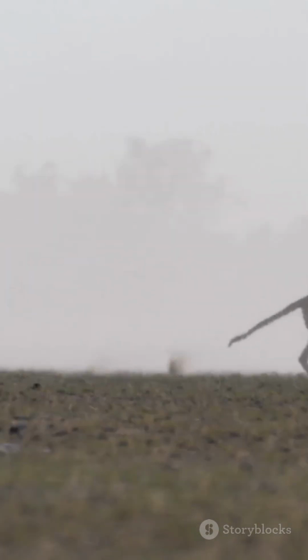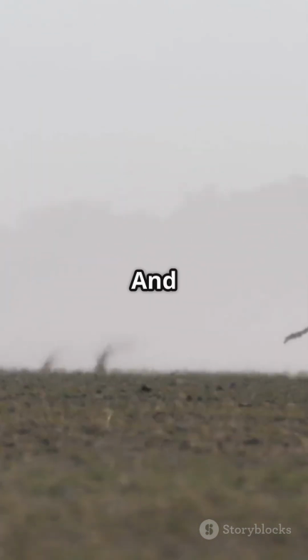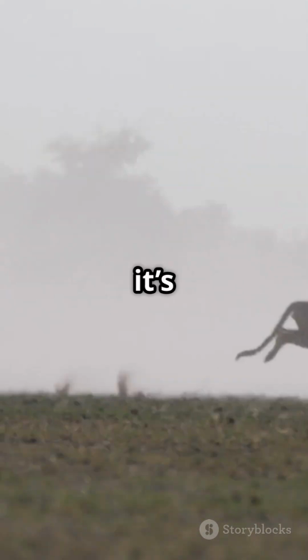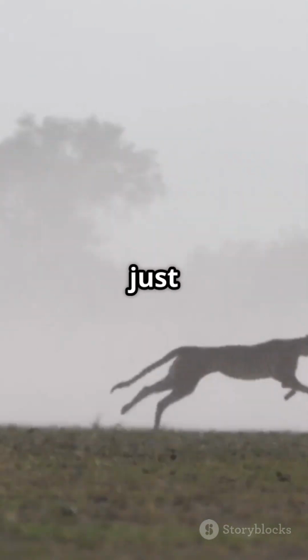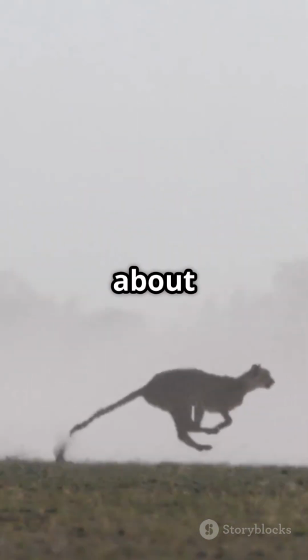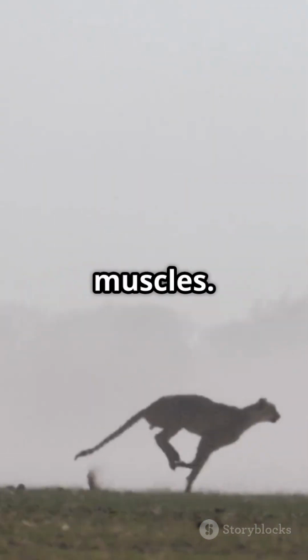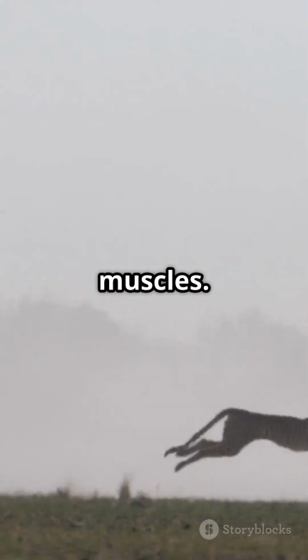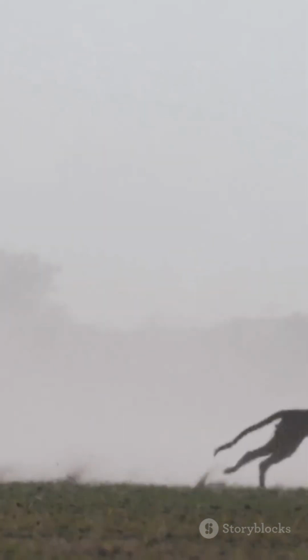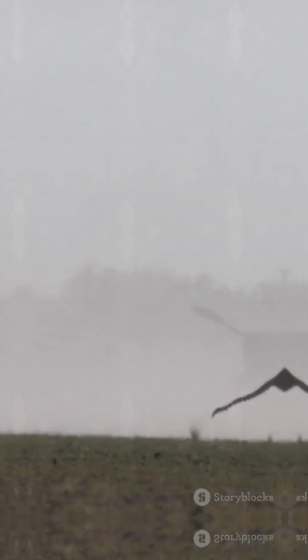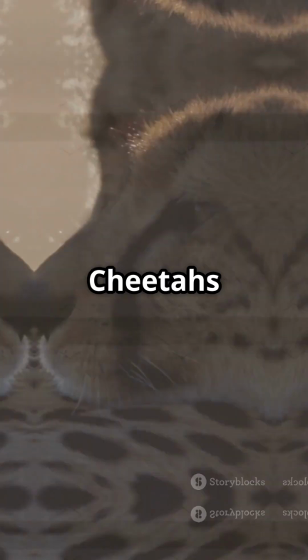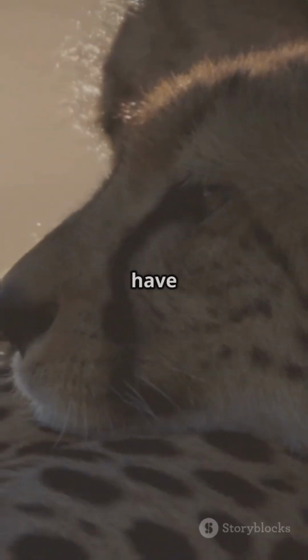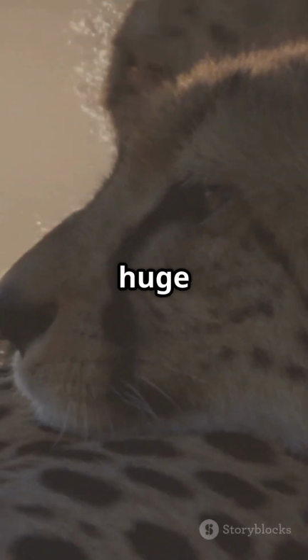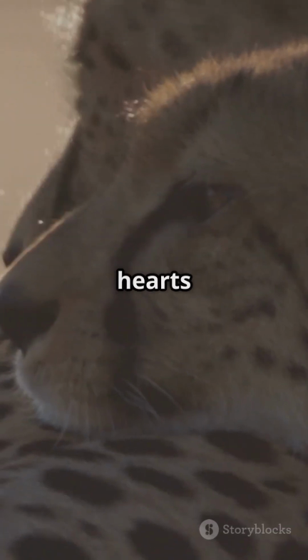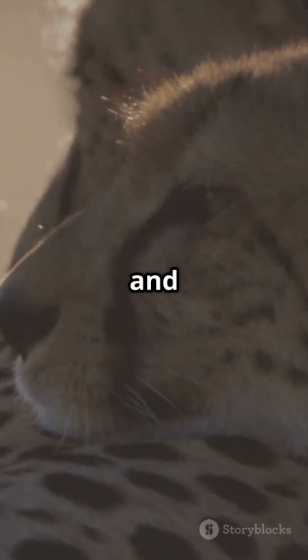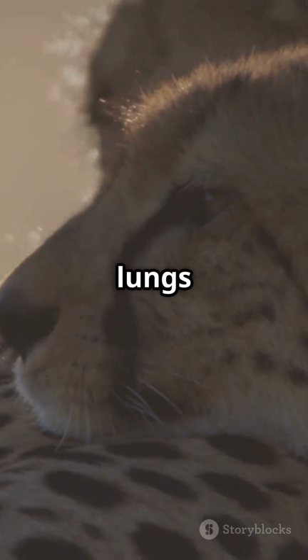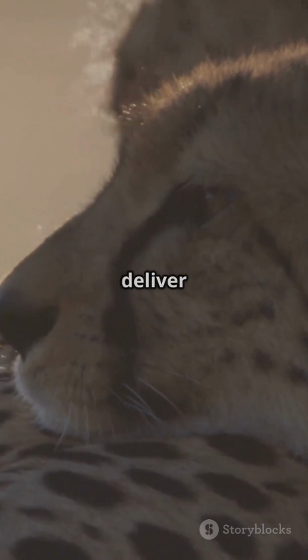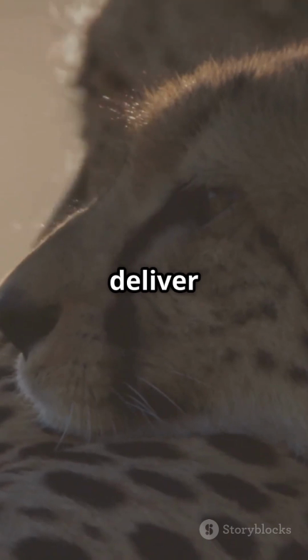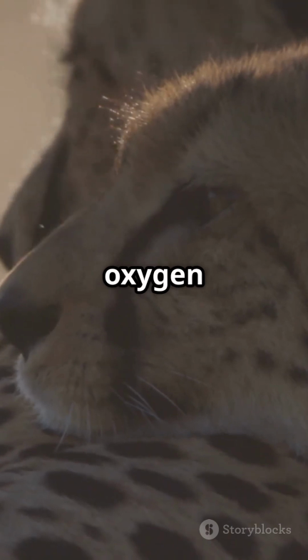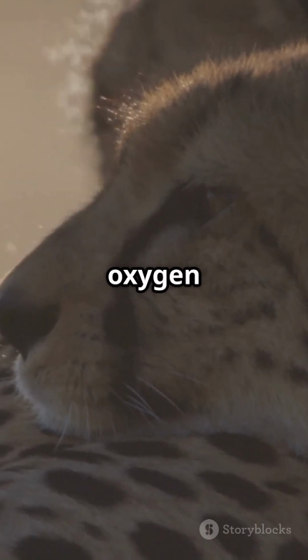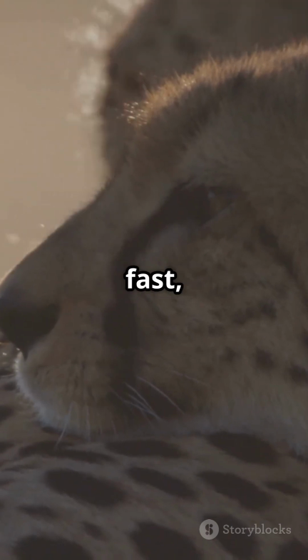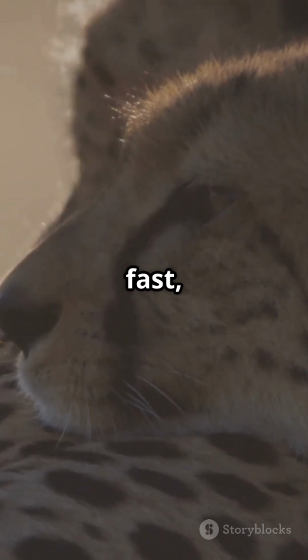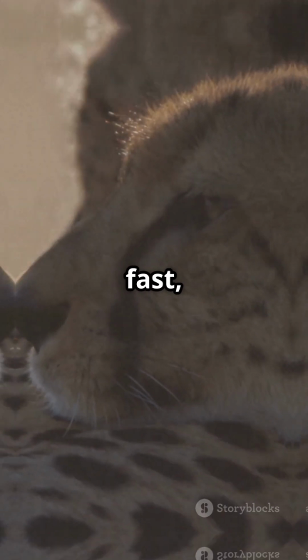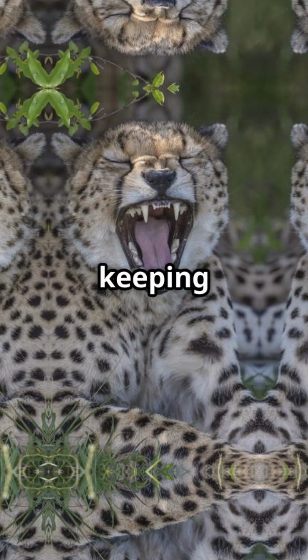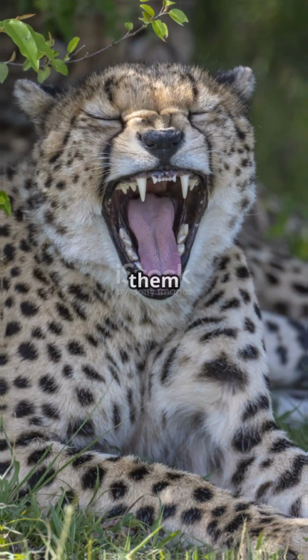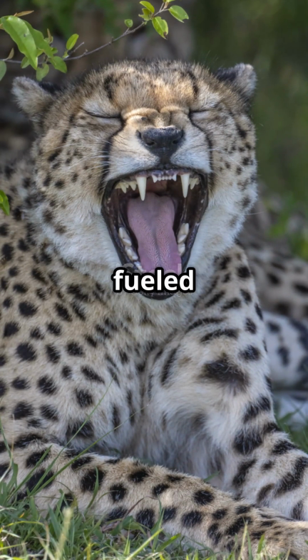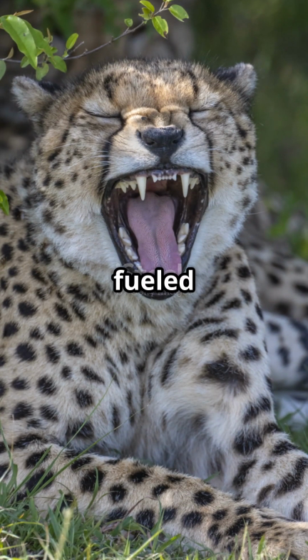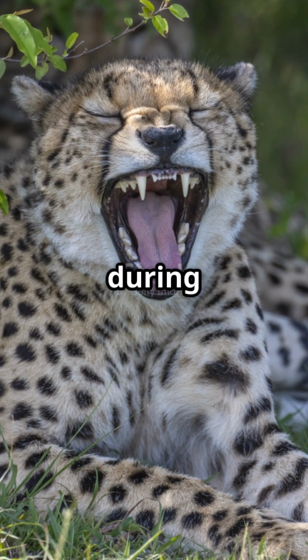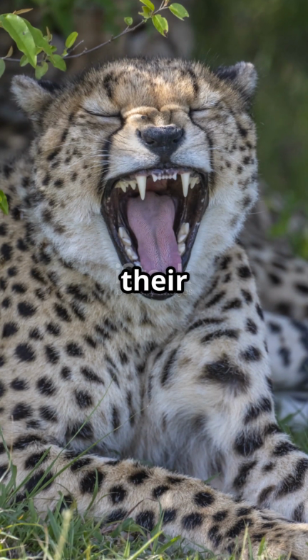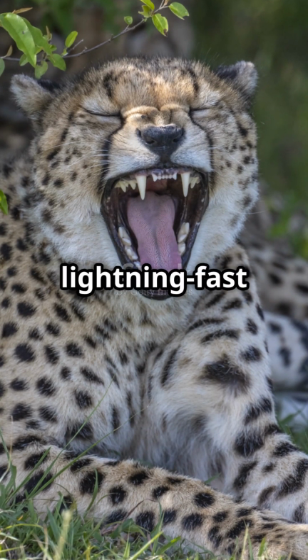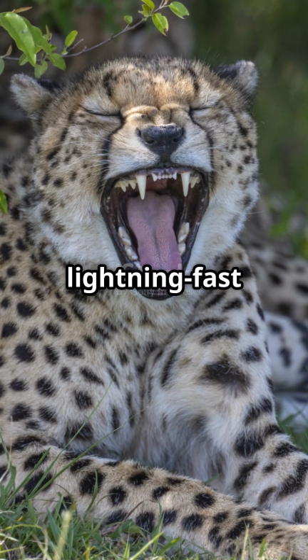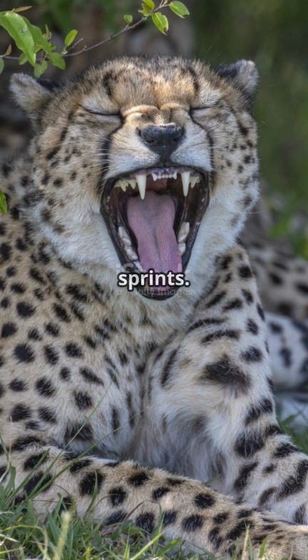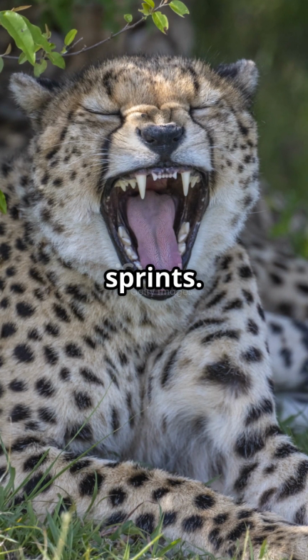And it's not just about muscles. Cheetahs have huge hearts and lungs that deliver oxygen fast, keeping them fueled during their lightning-fast sprints.